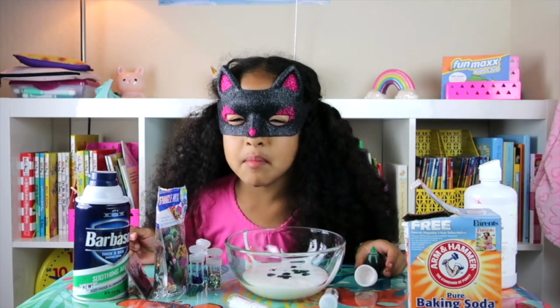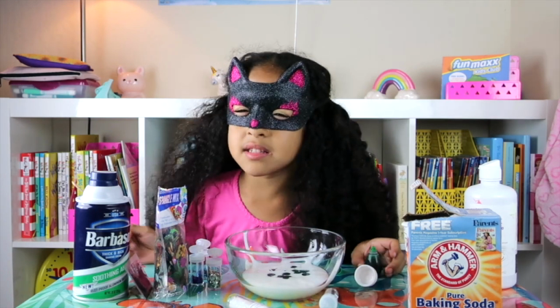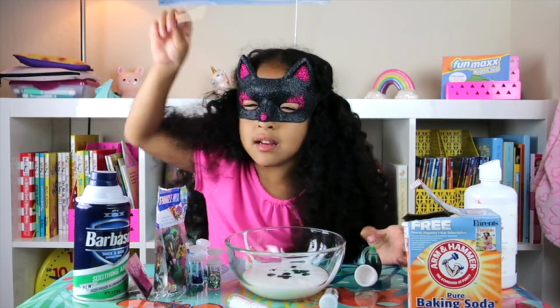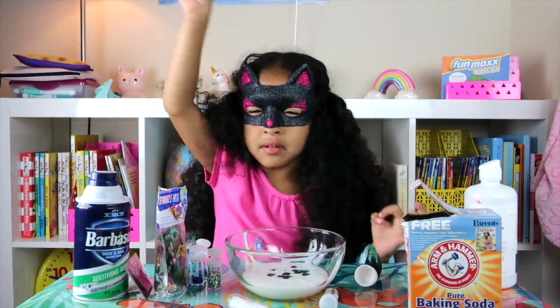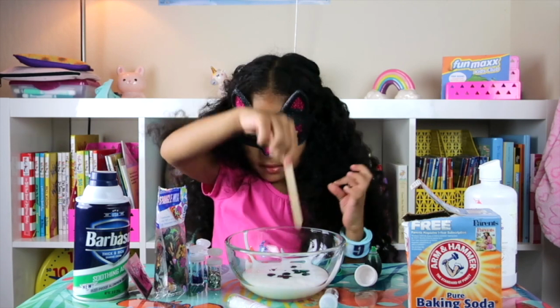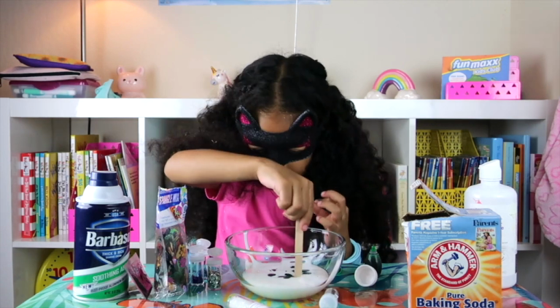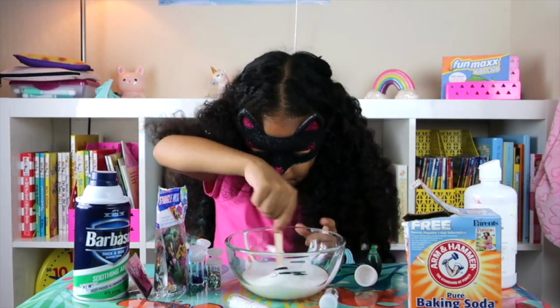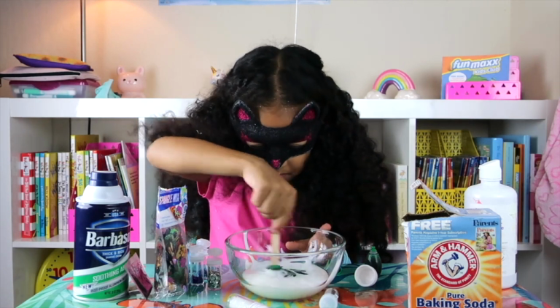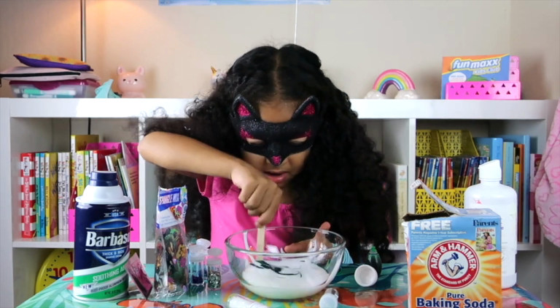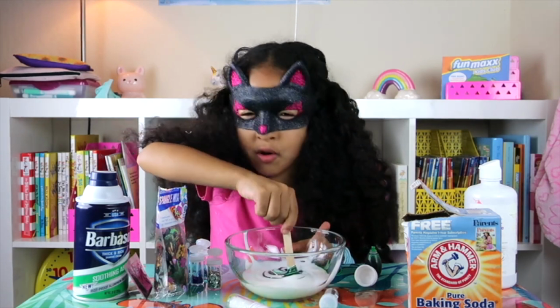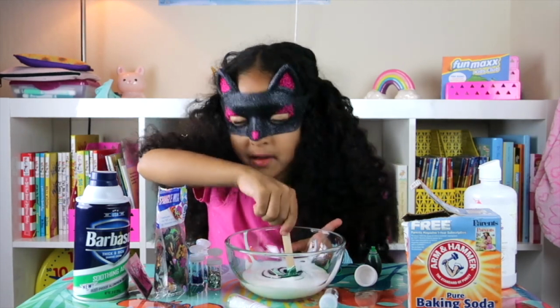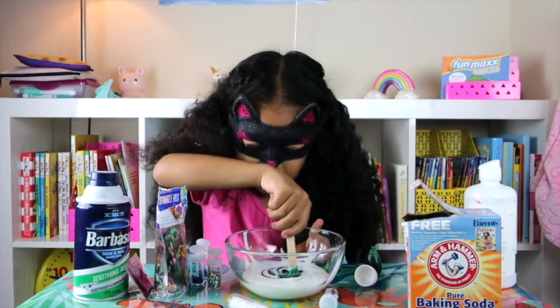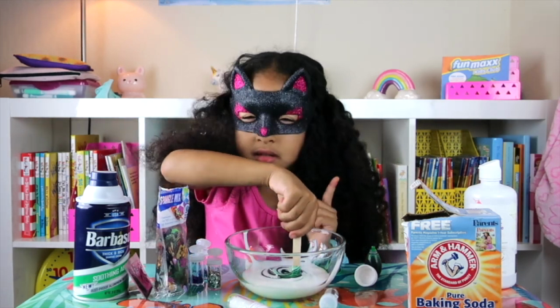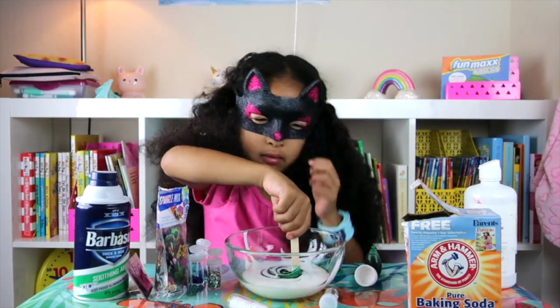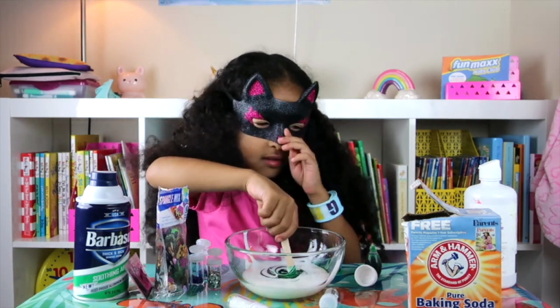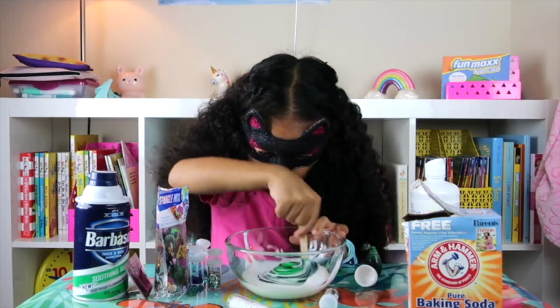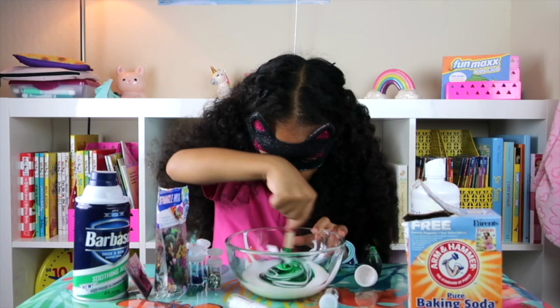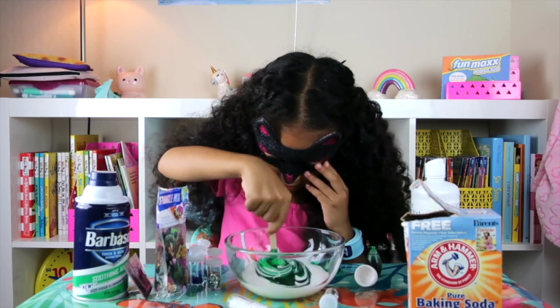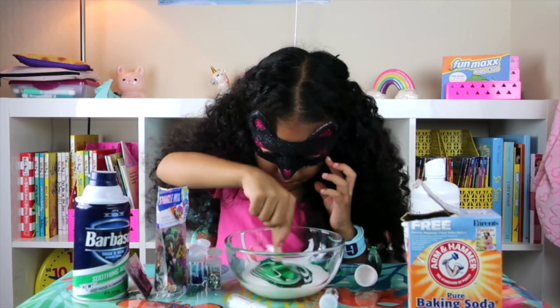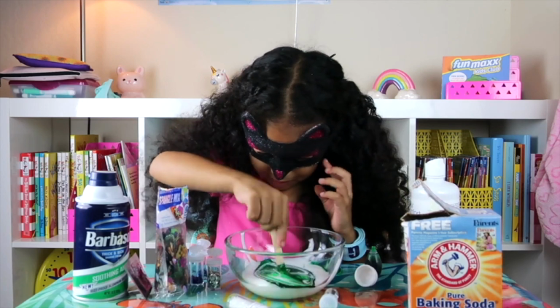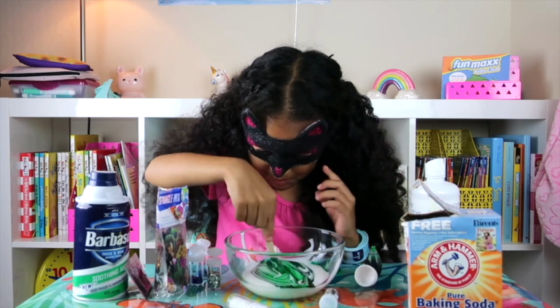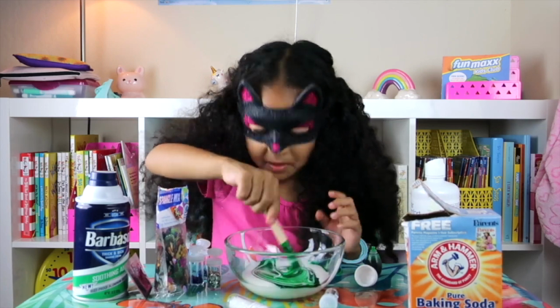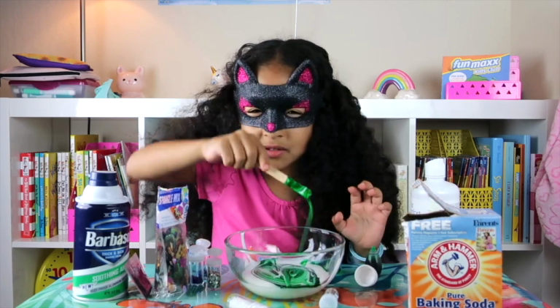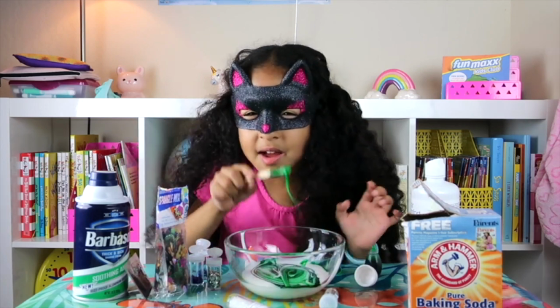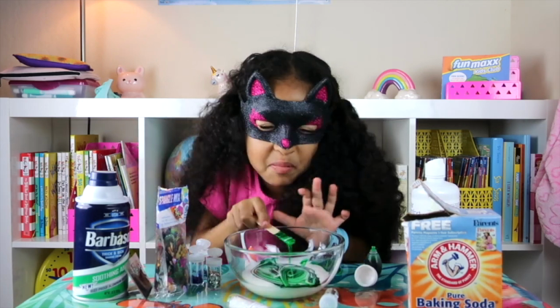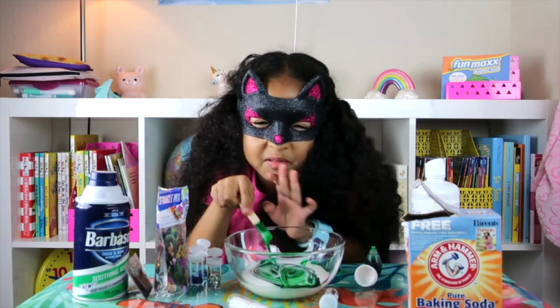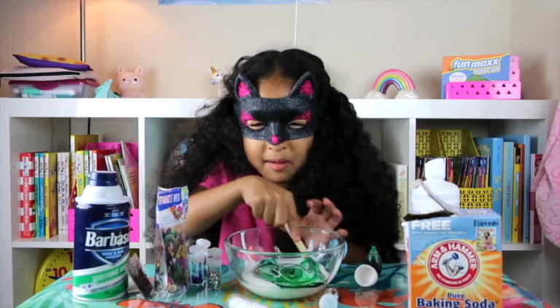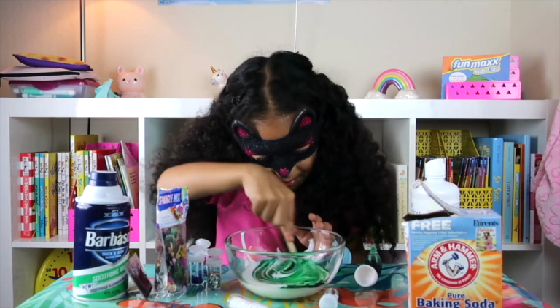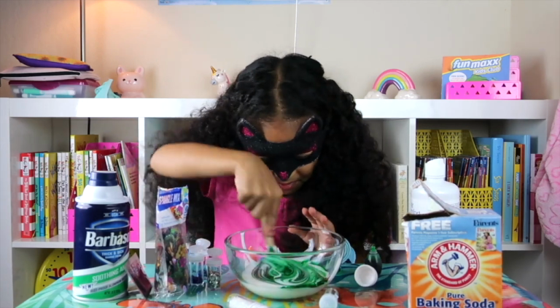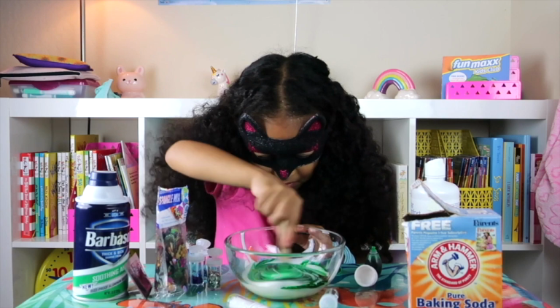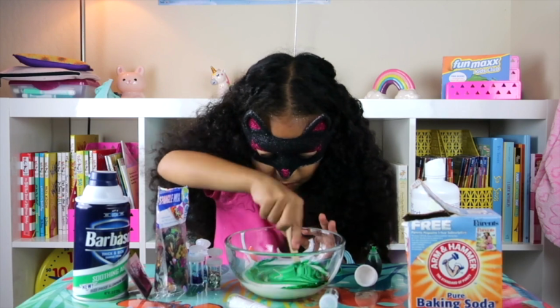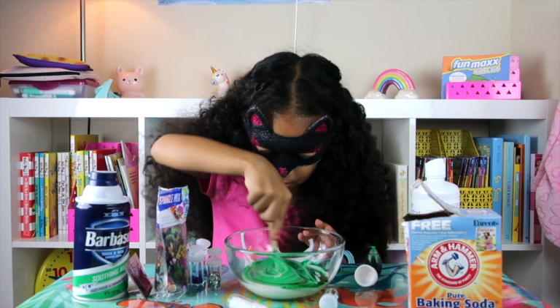We're going to mix it up. I hope it will be fluffy. It will be nice — you eat green booger slime. Let's call it a booger slime. They look like green boogers.